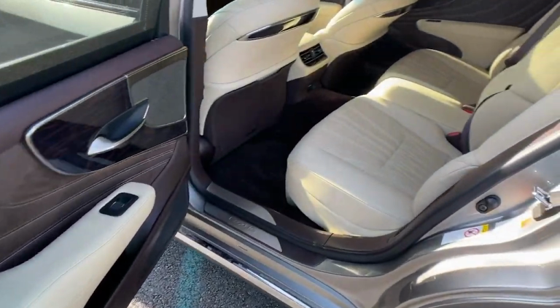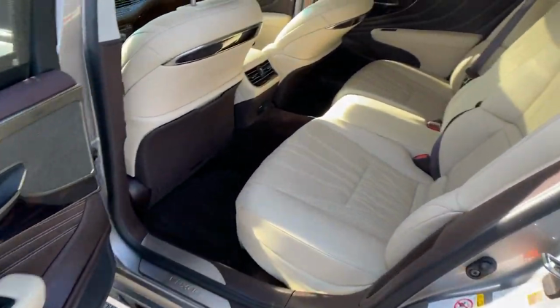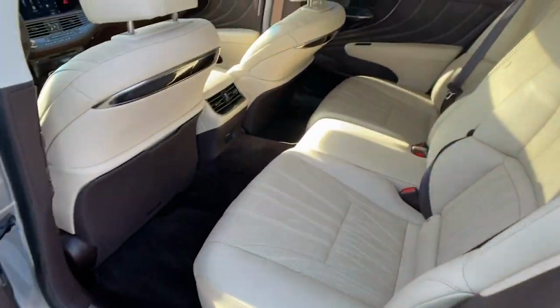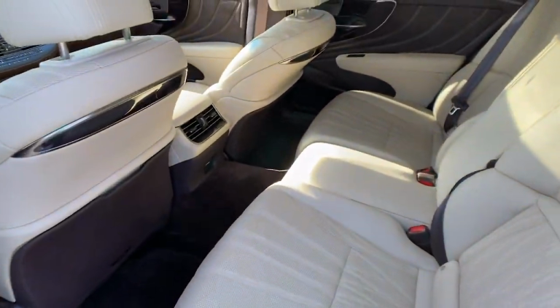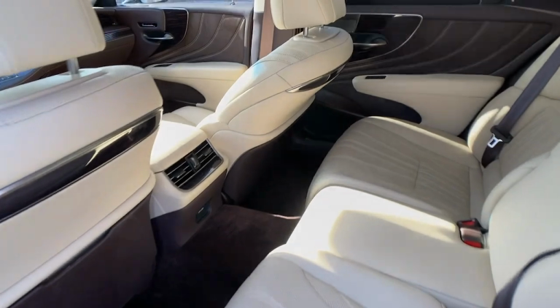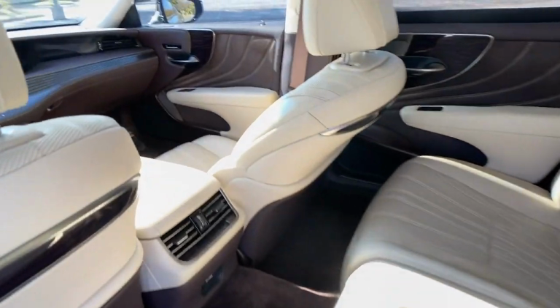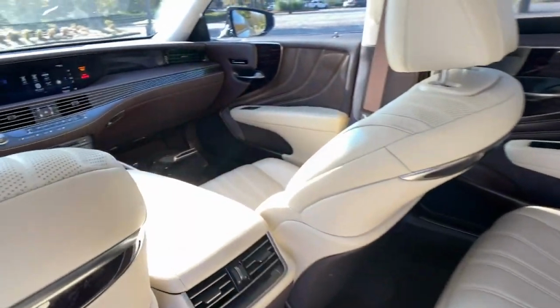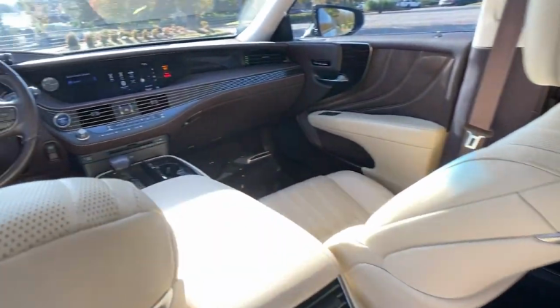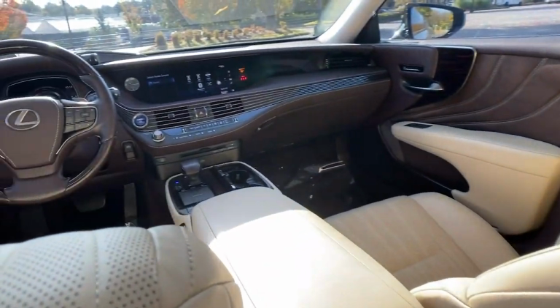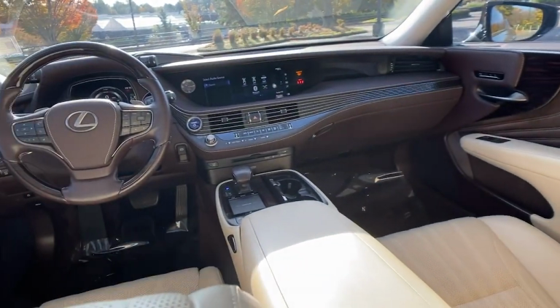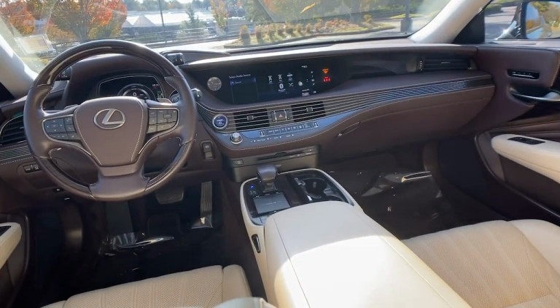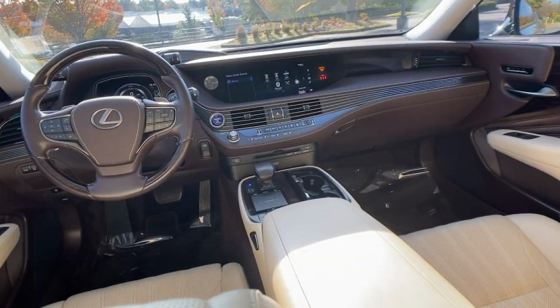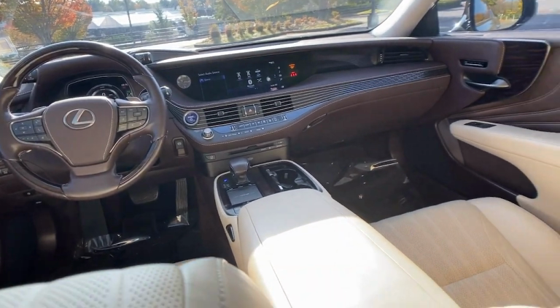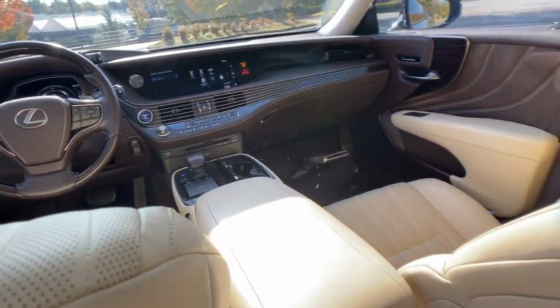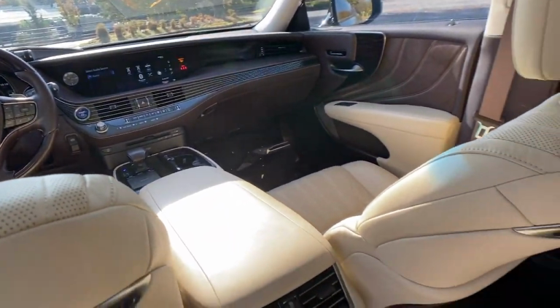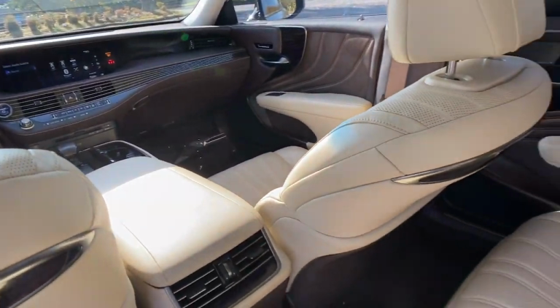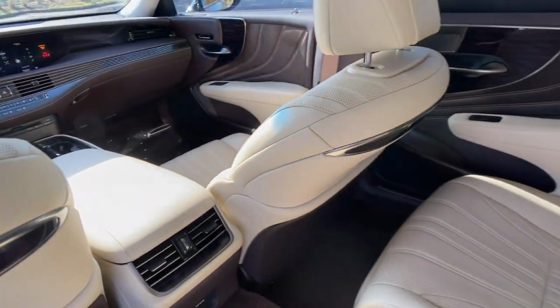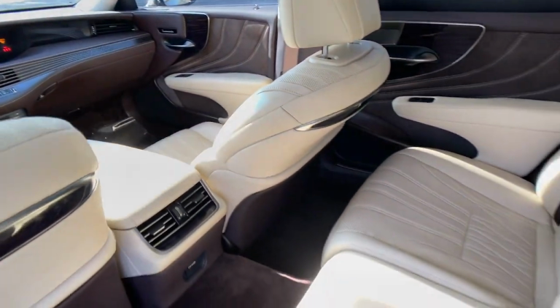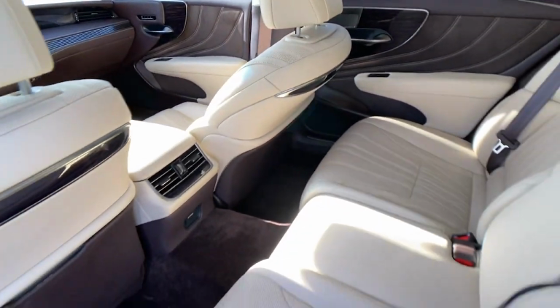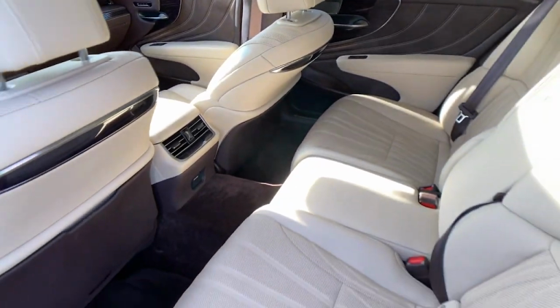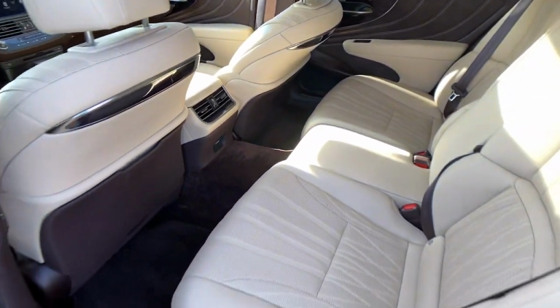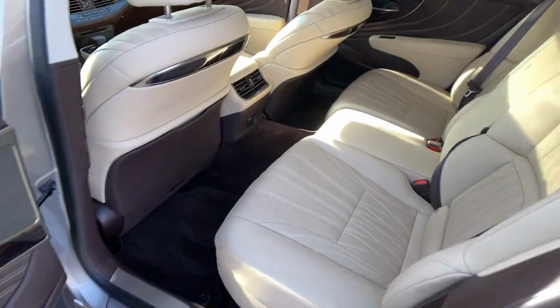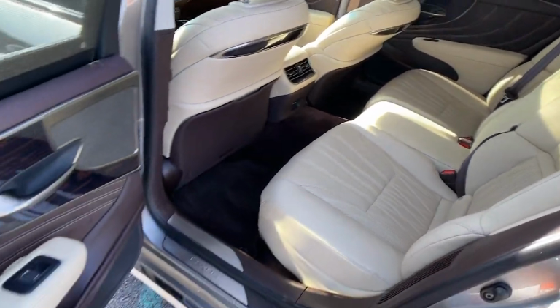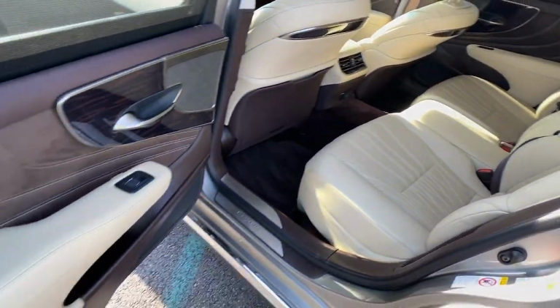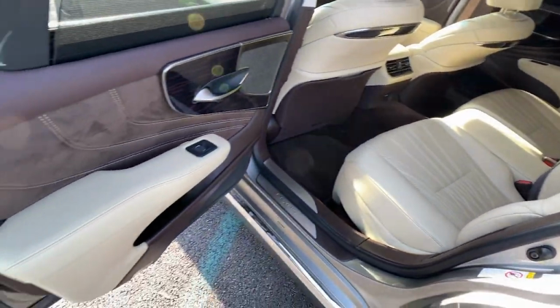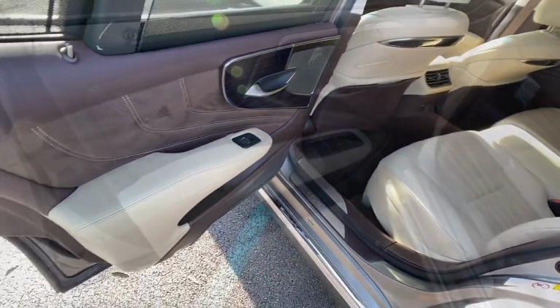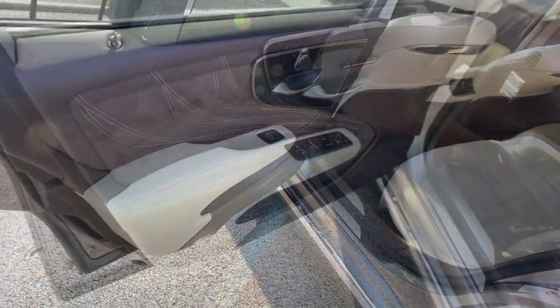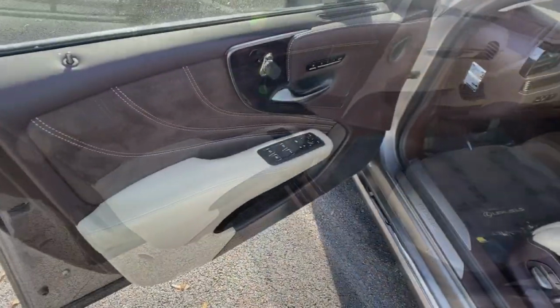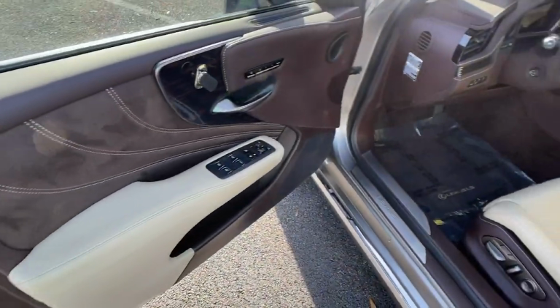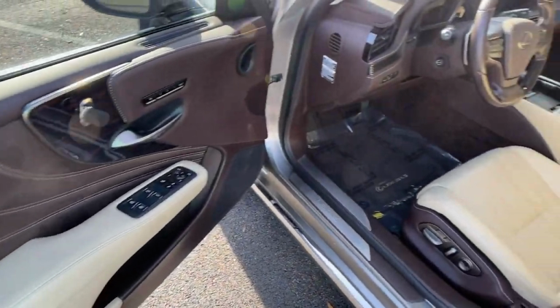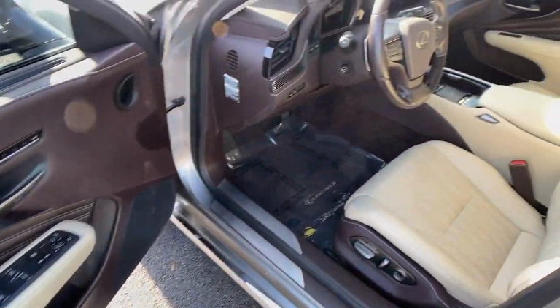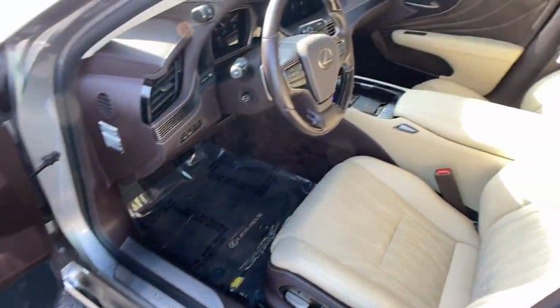Feel inspired to live your best life in this distinctive LS. Treat yourself to a test drive today — our staff will toss you the keys and give you an outstanding customer experience.